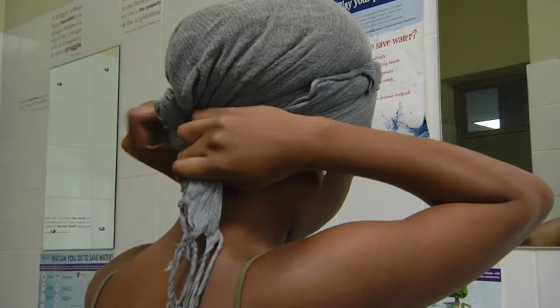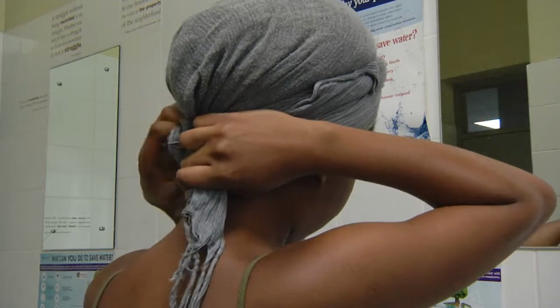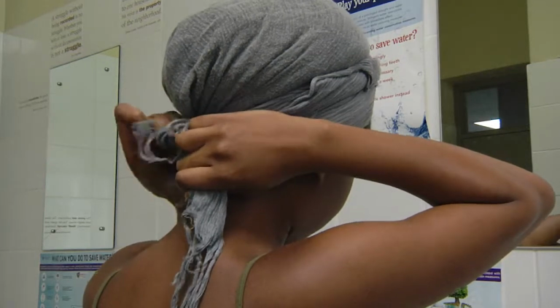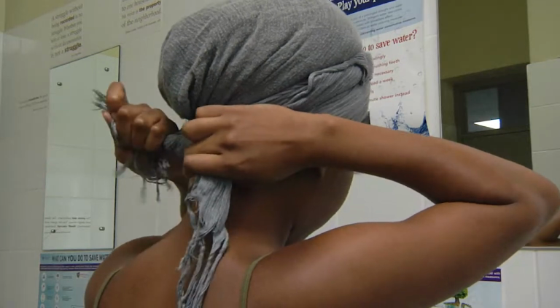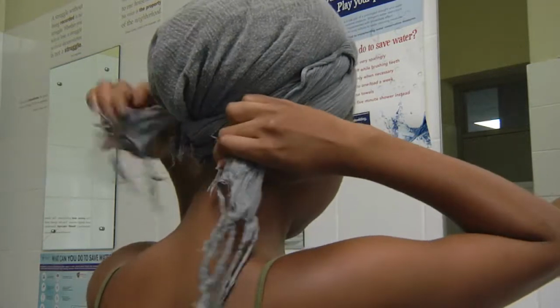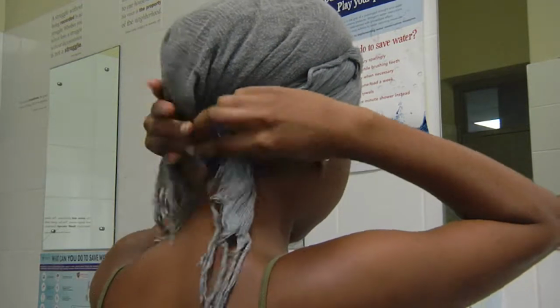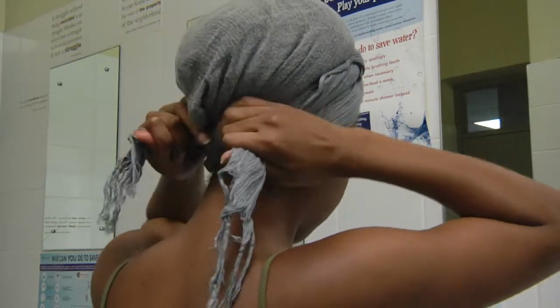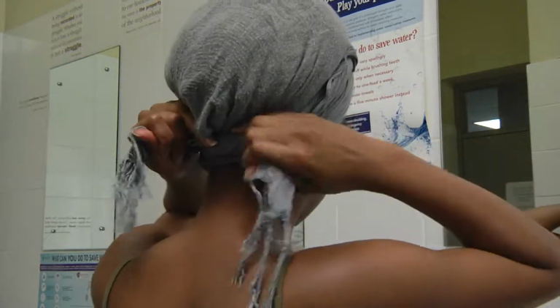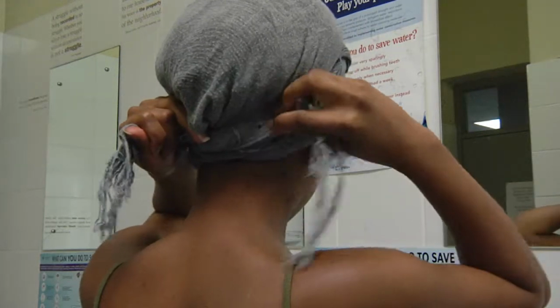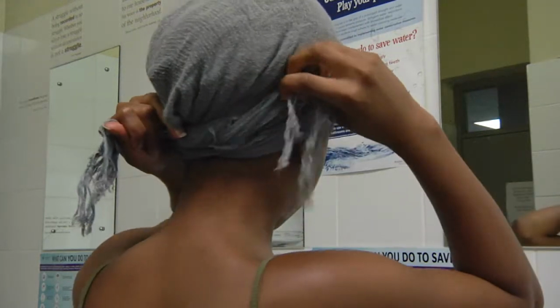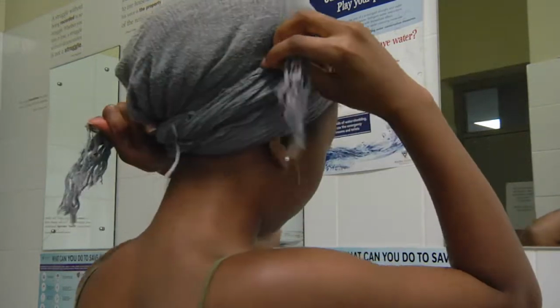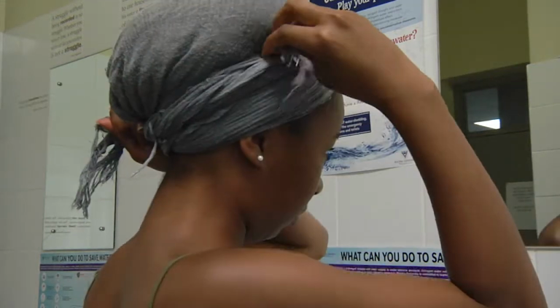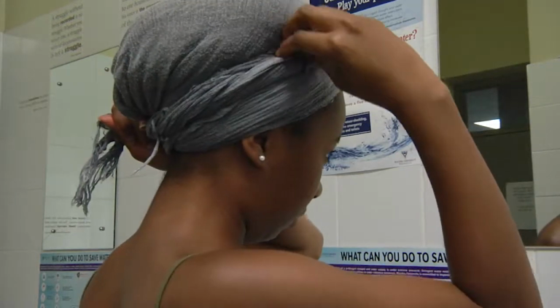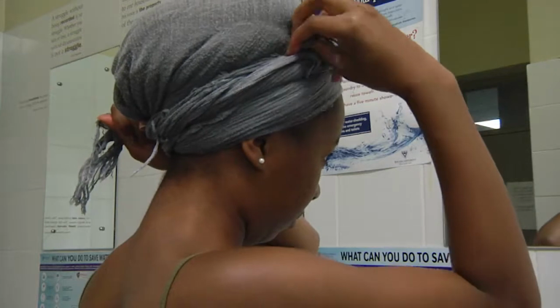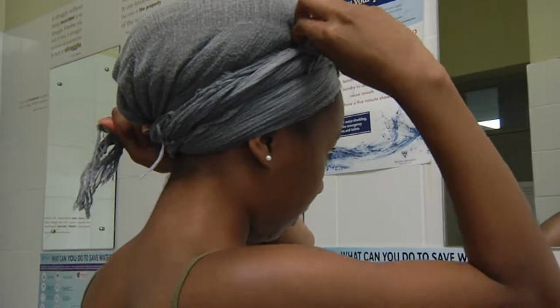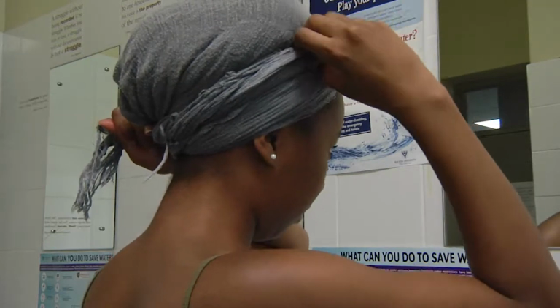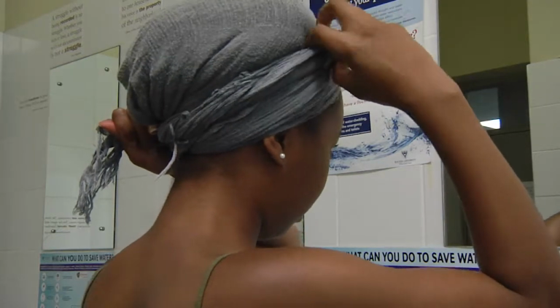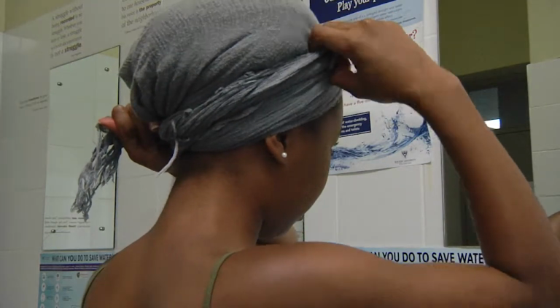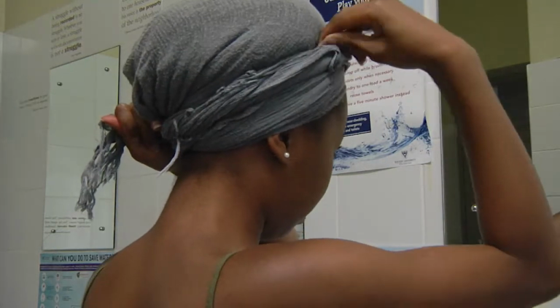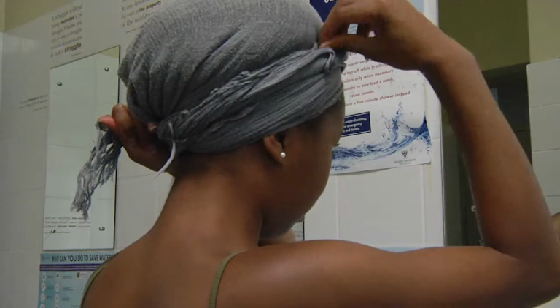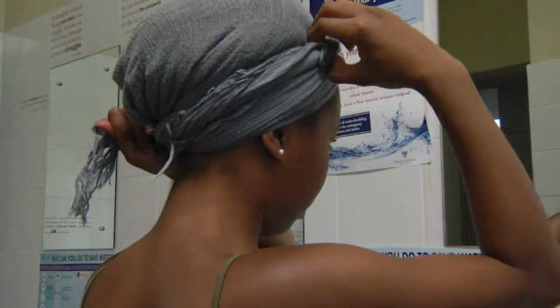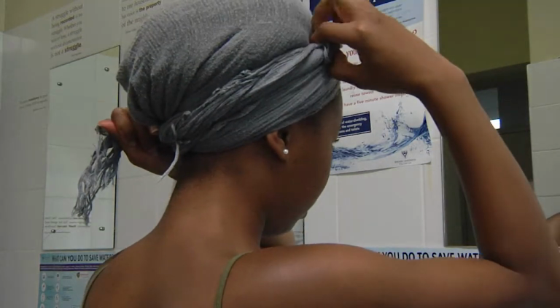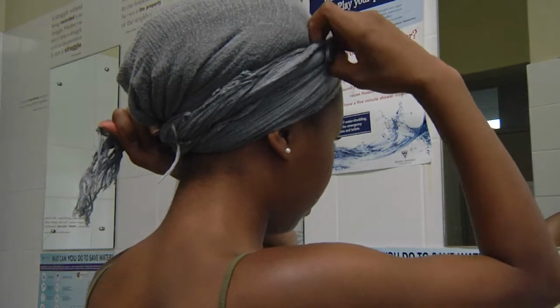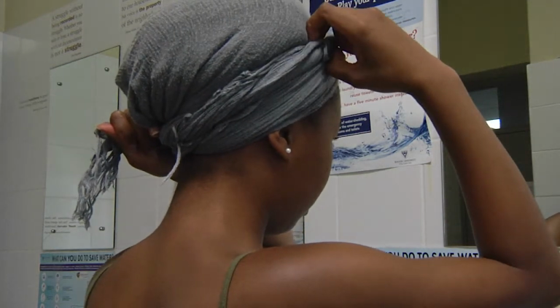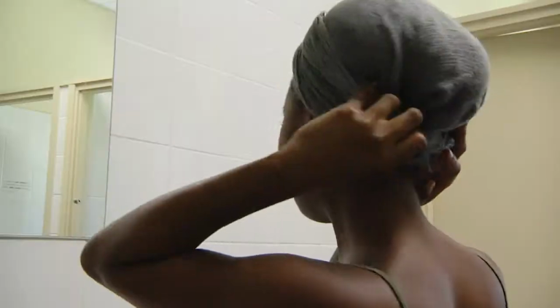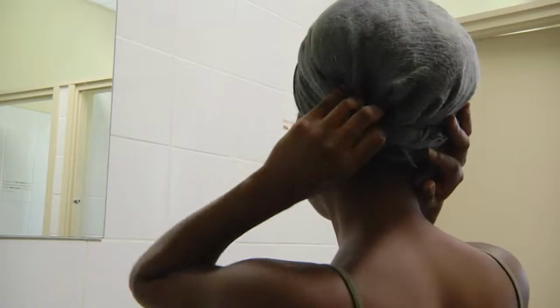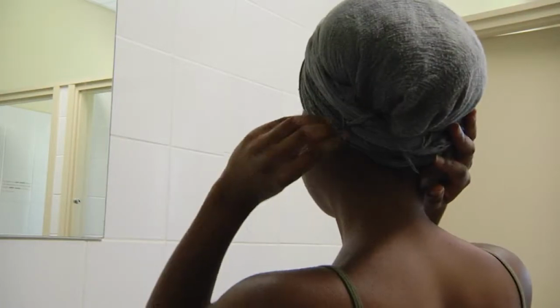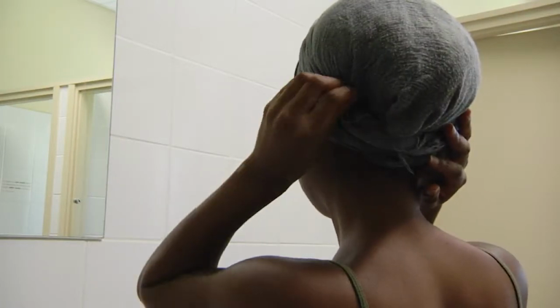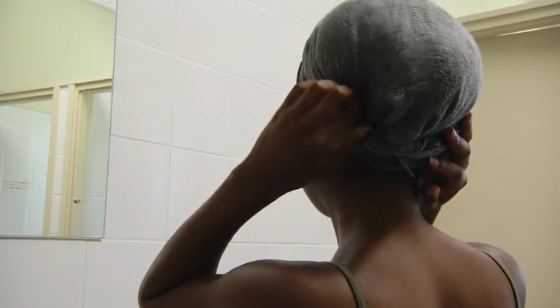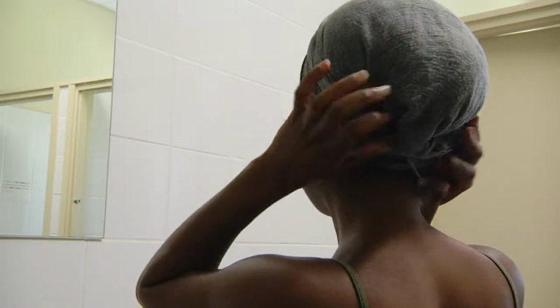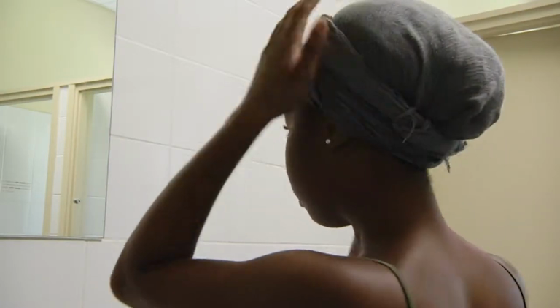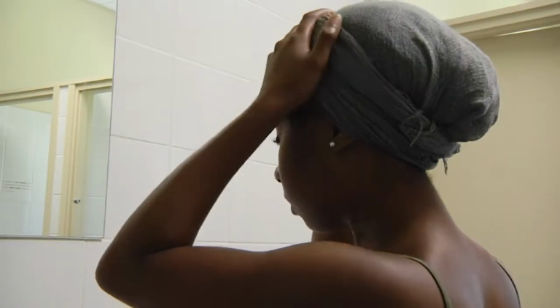Place the ends at the back and start to tuck on the sides. Make sure your head wrap is nice and tidy.